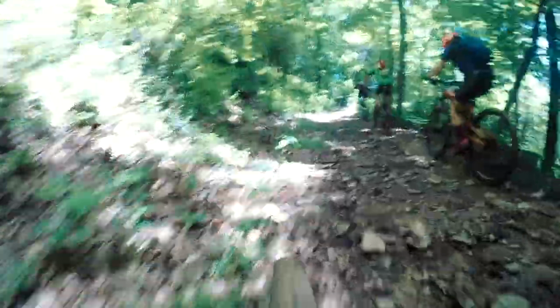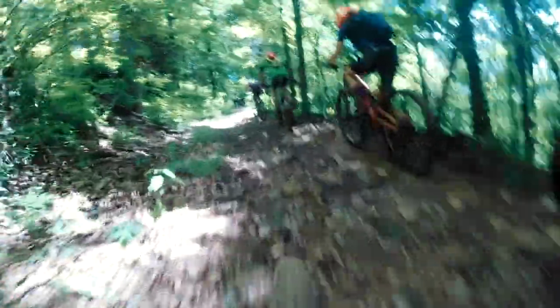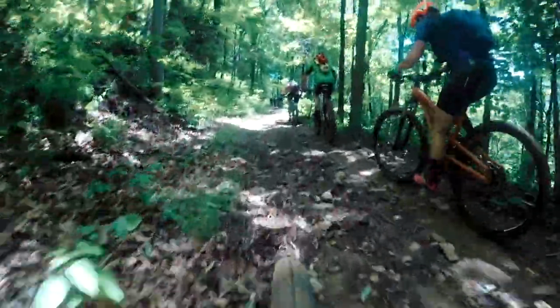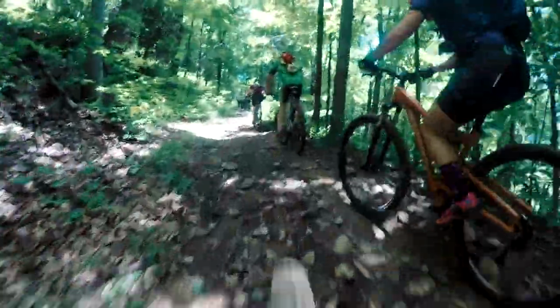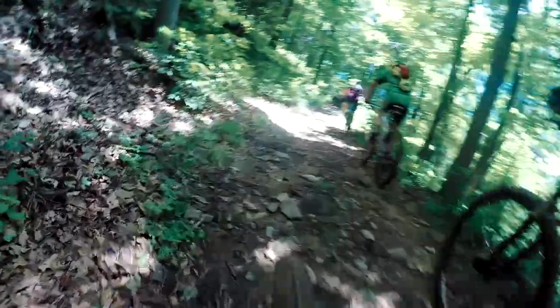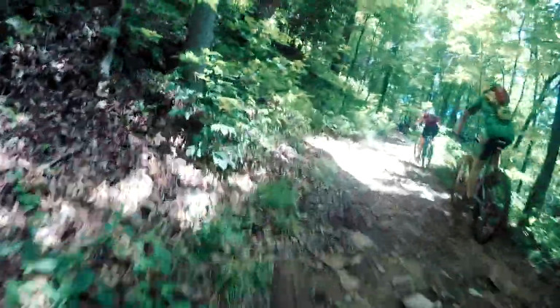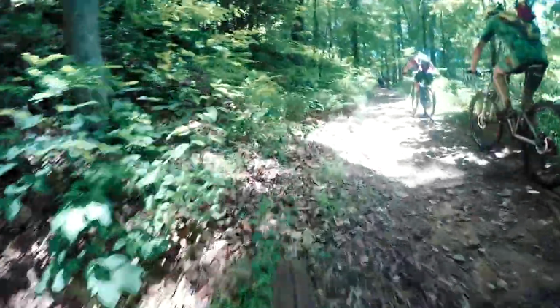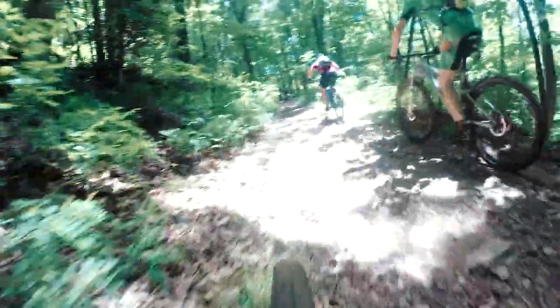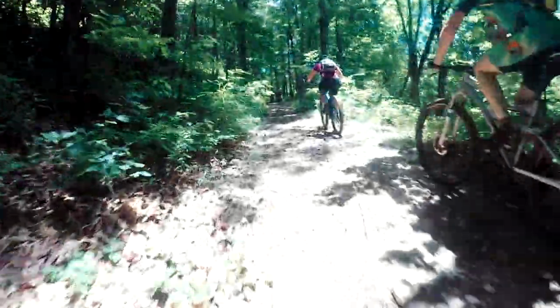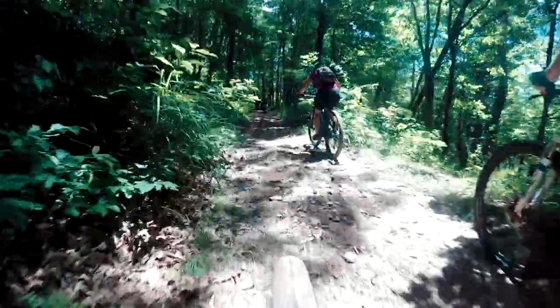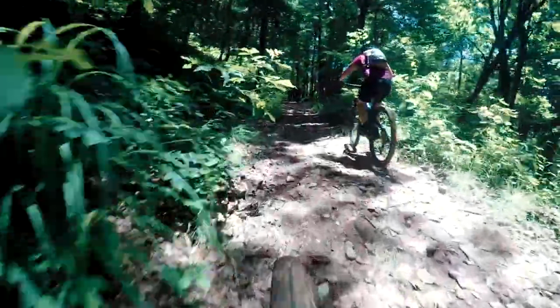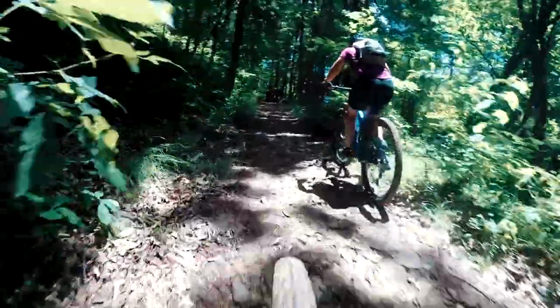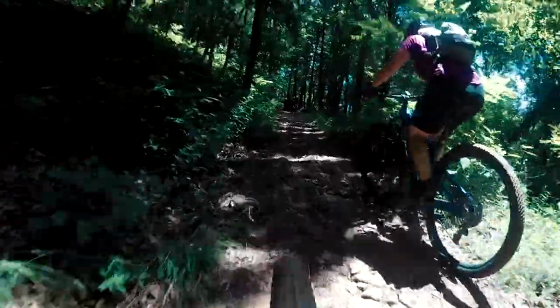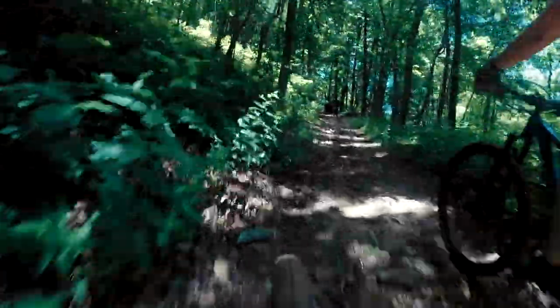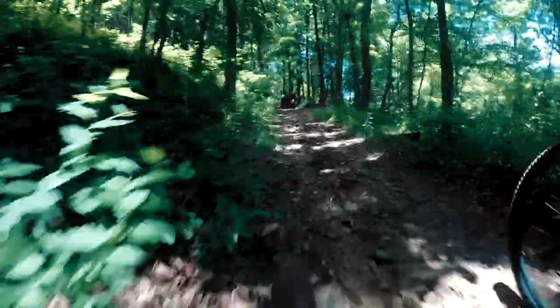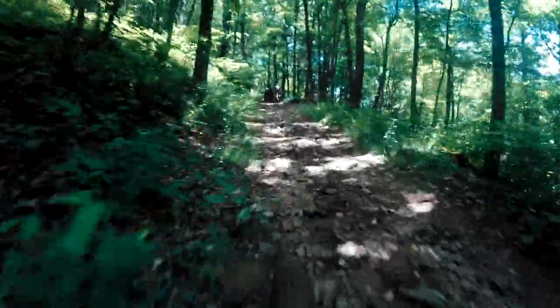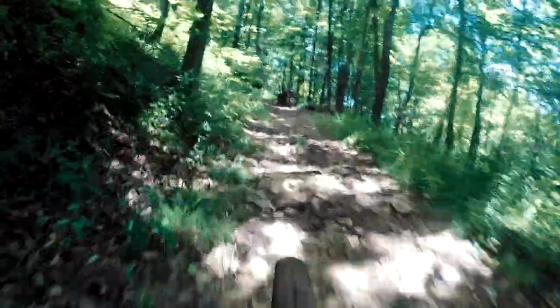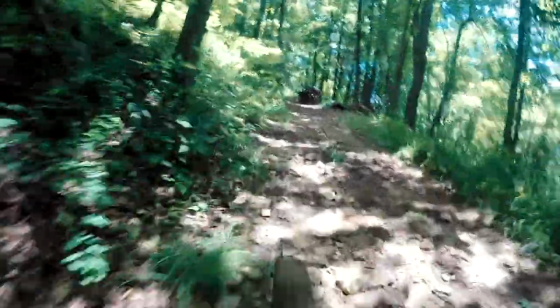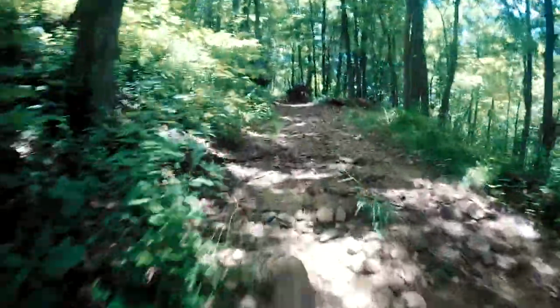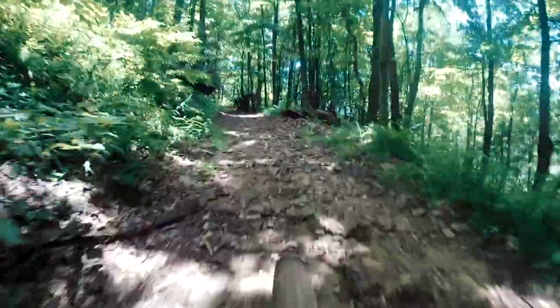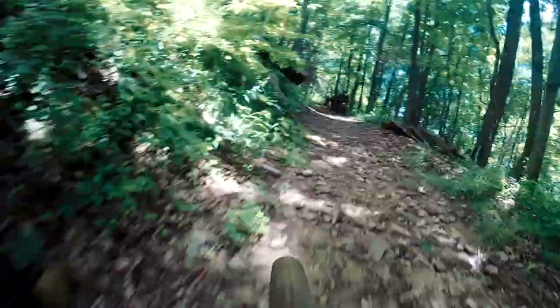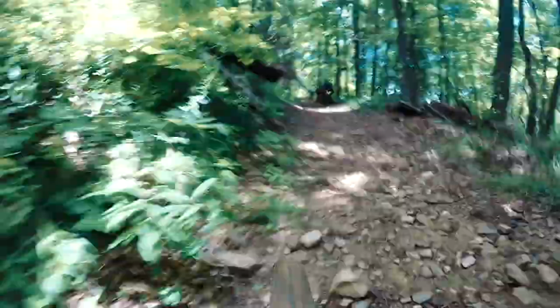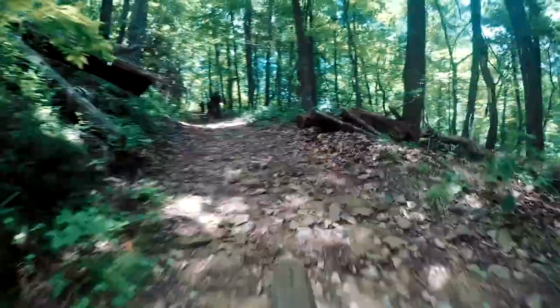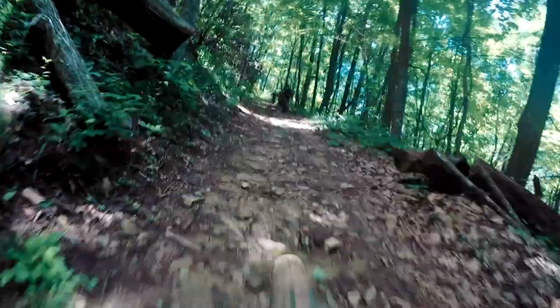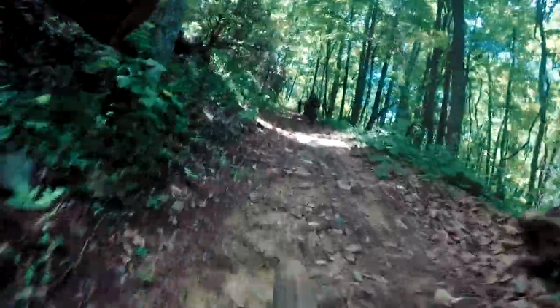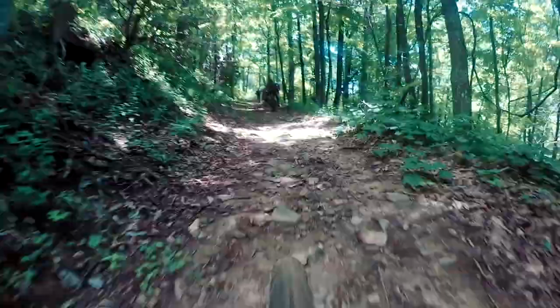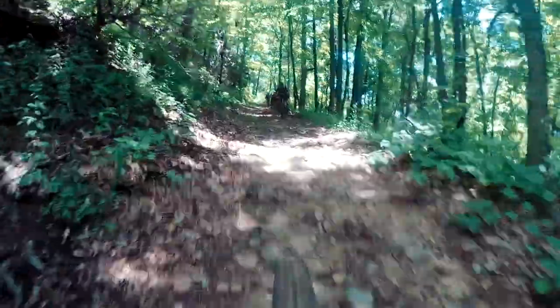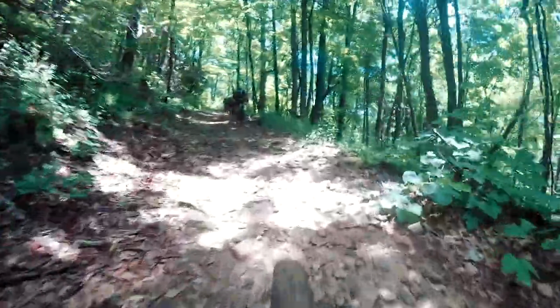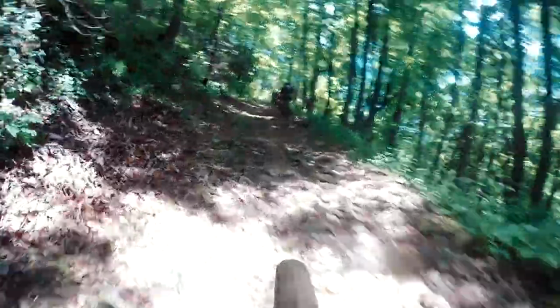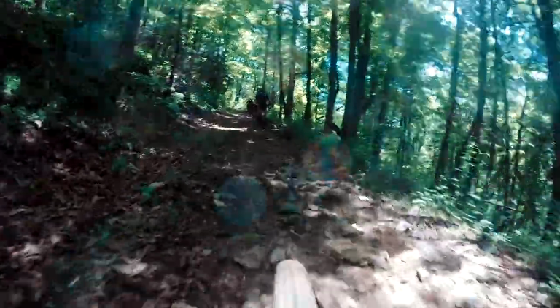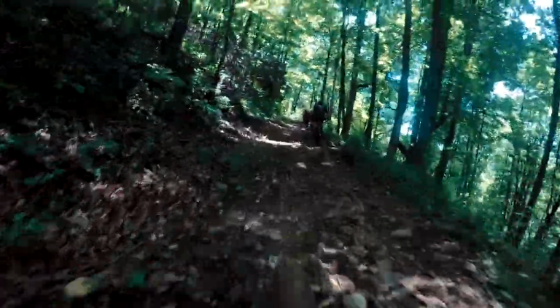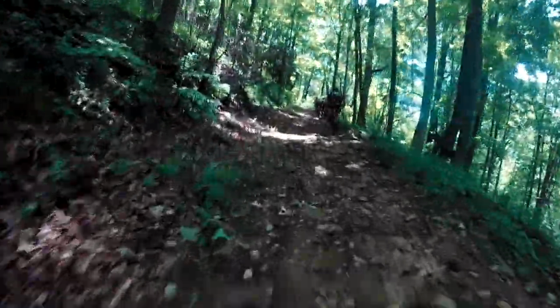This bike just does not climb well at a slow pace, especially with no suspension. I'm honestly just trying to keep momentum and move forward because I can't sit and grind.